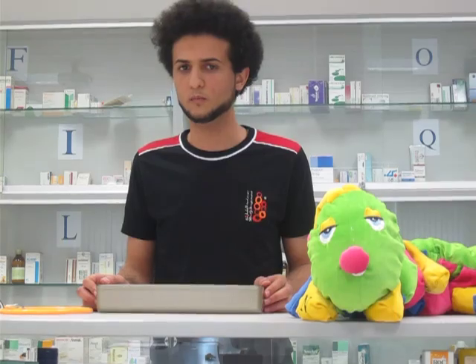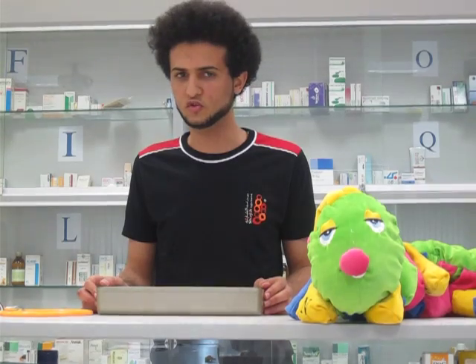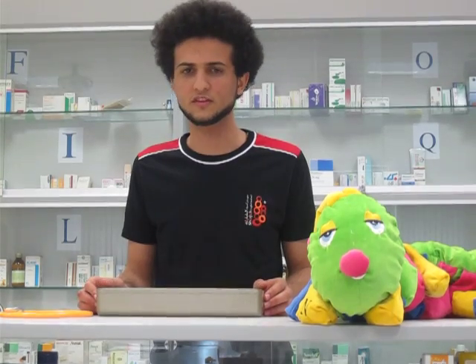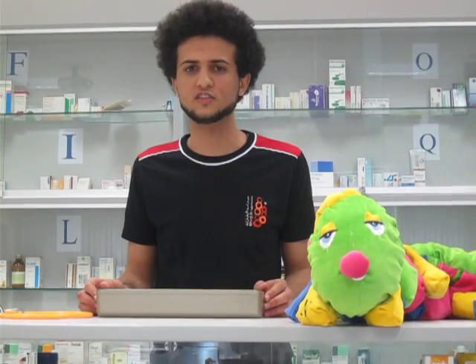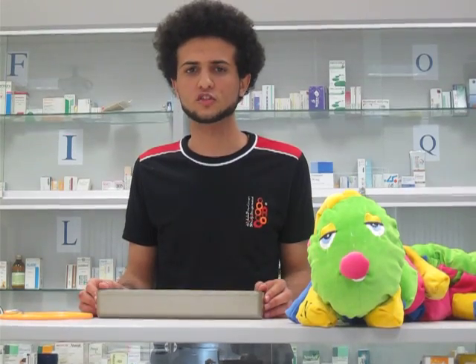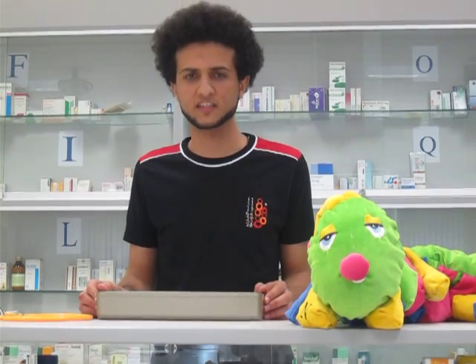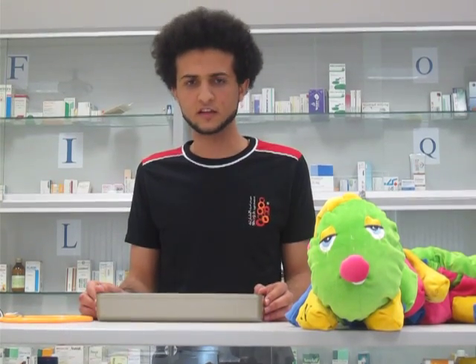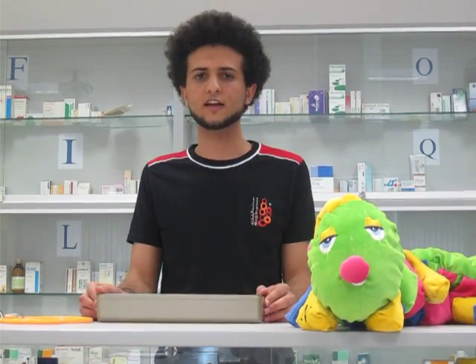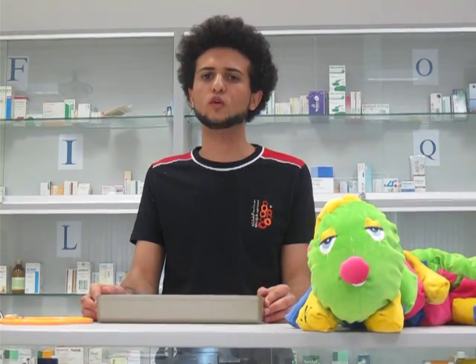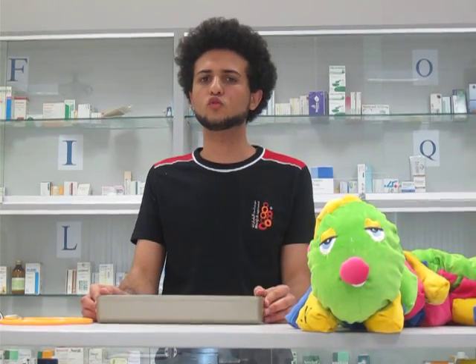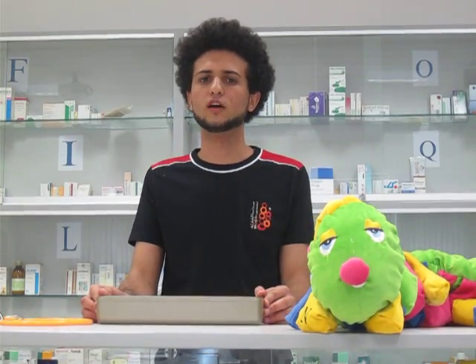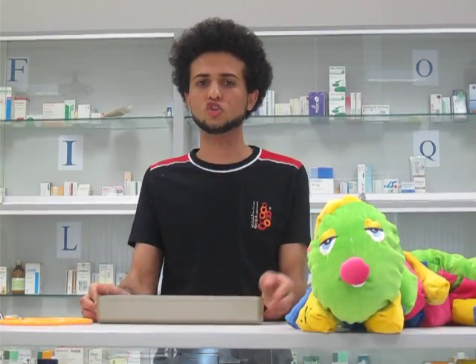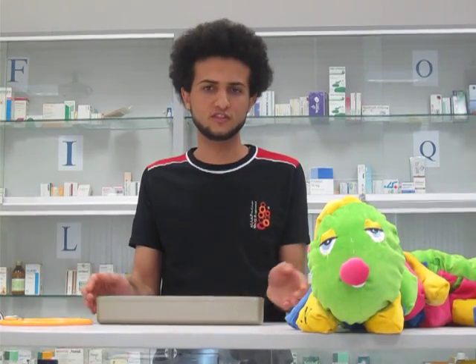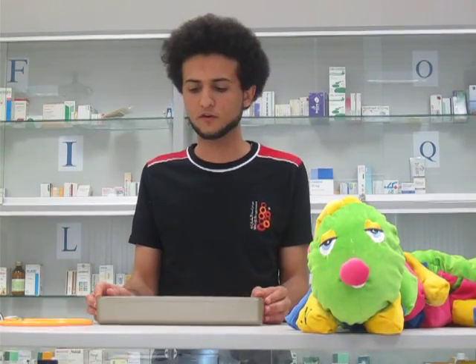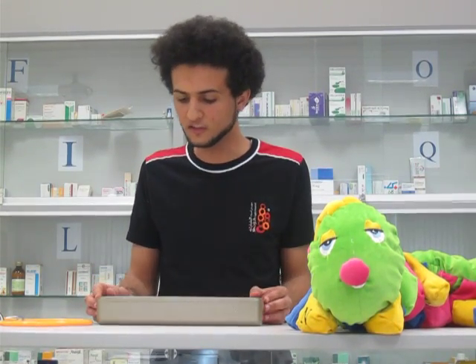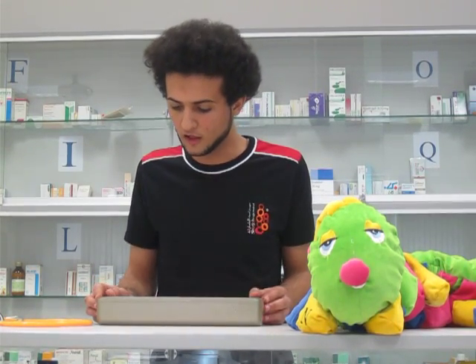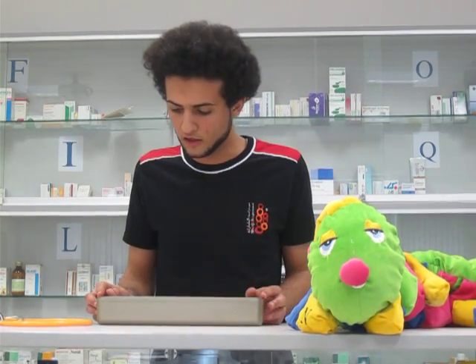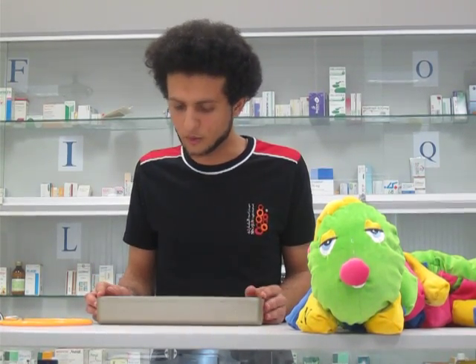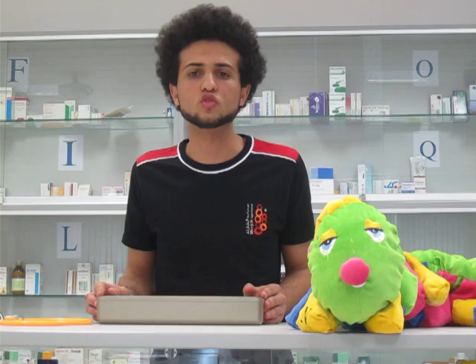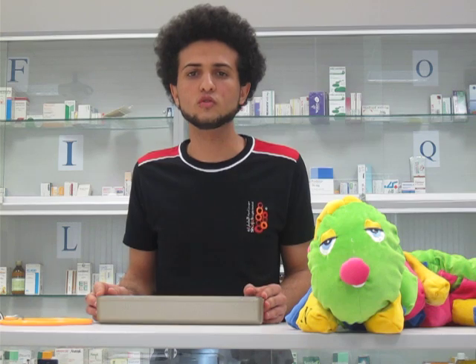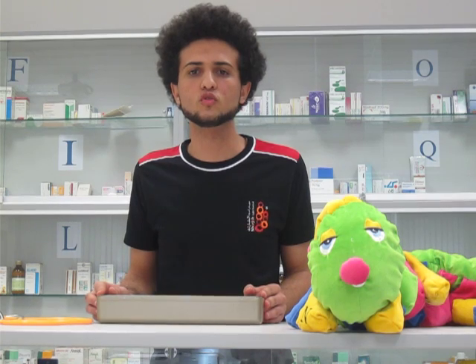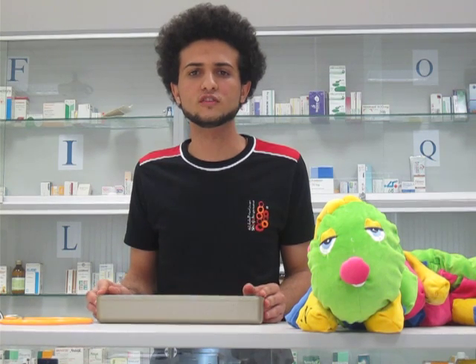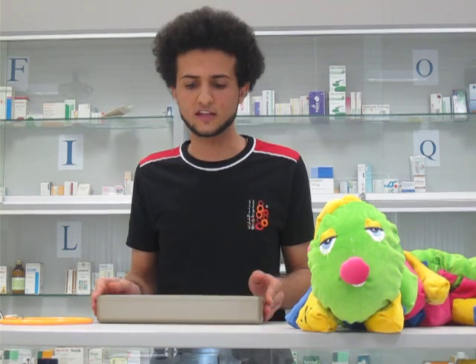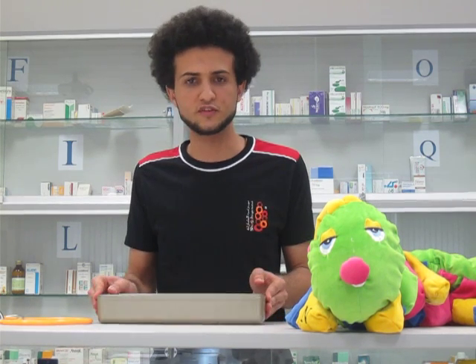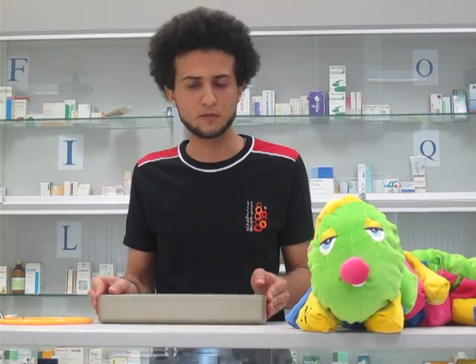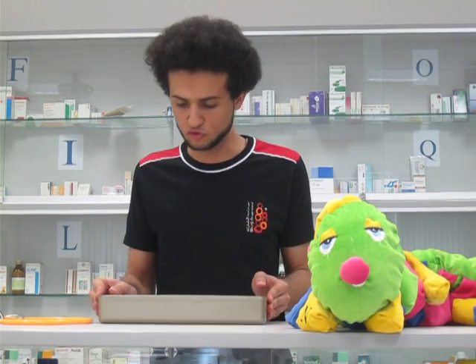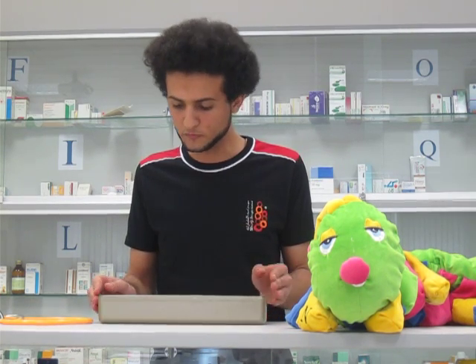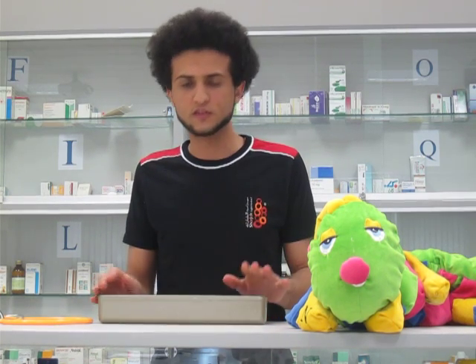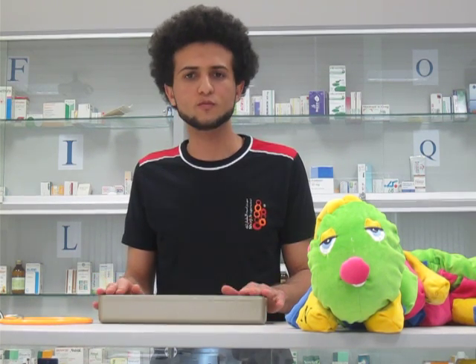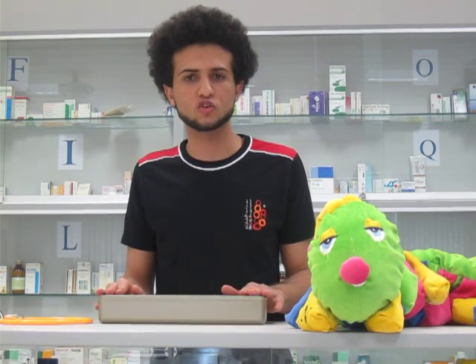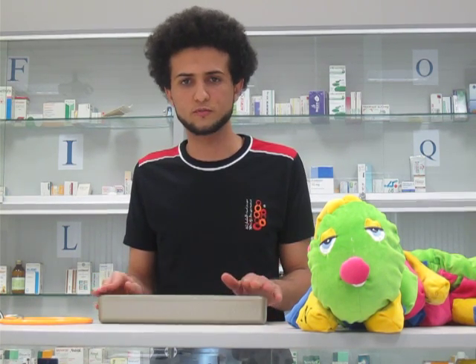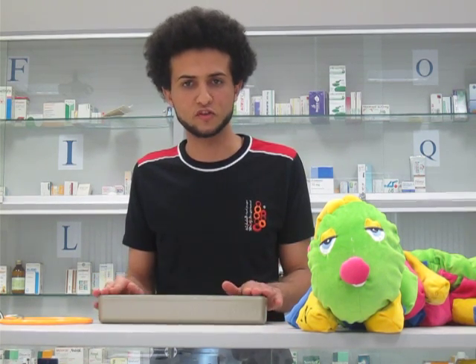Bonjour, this is your Dr. Patrick. Welcome to Champs-Élysées Pharmacy. I'm here to show you how to use the sphygmomanometer to measure your blood pressure.